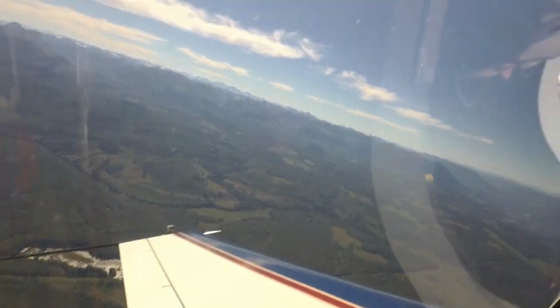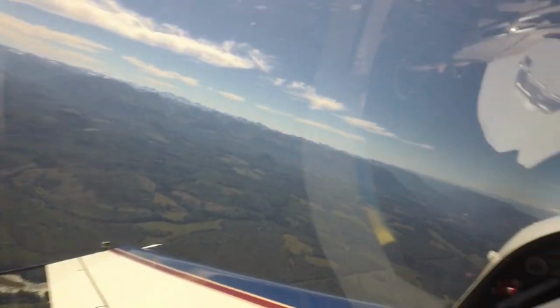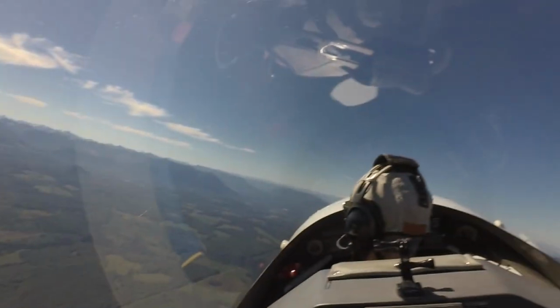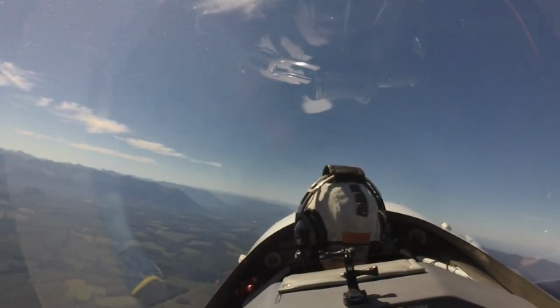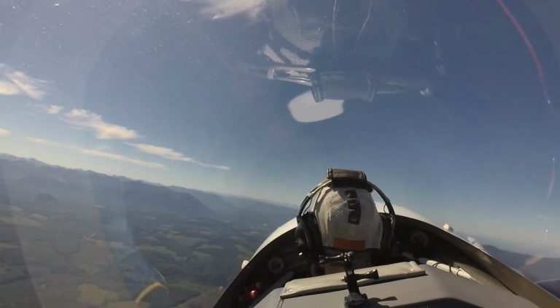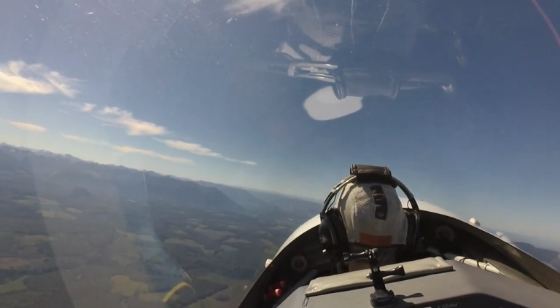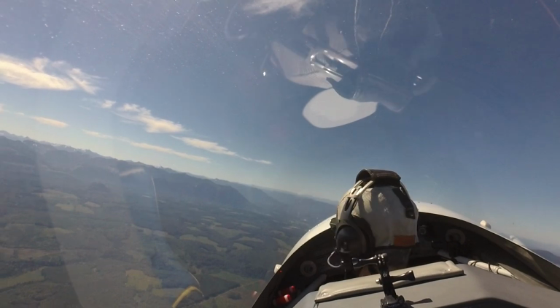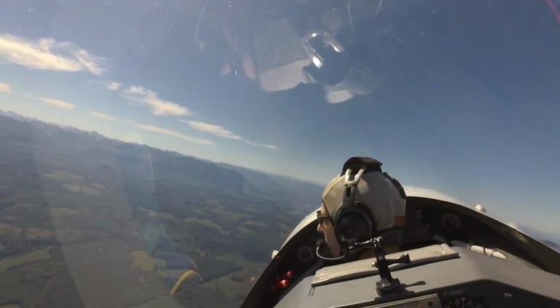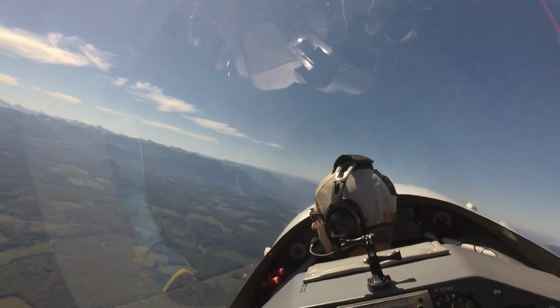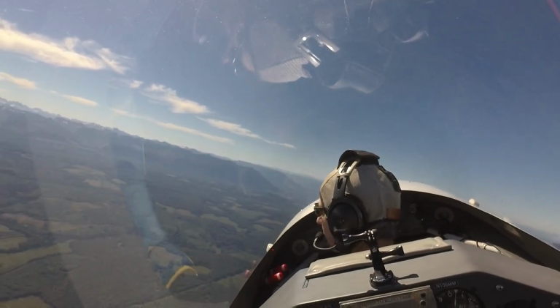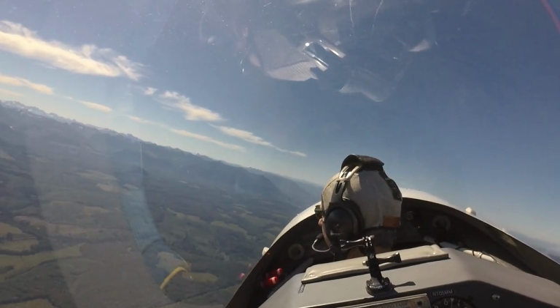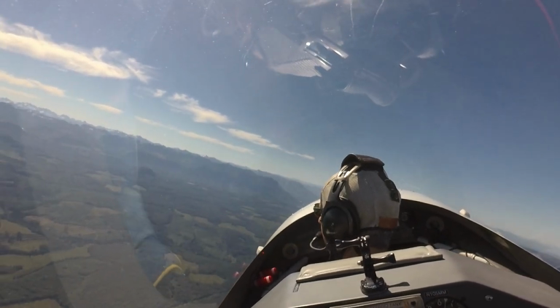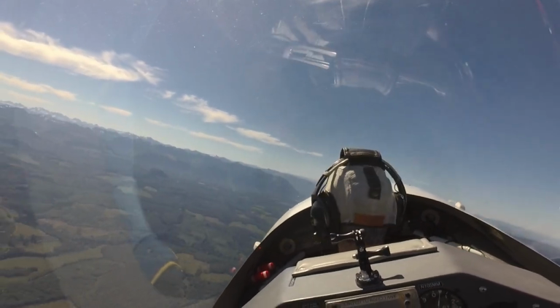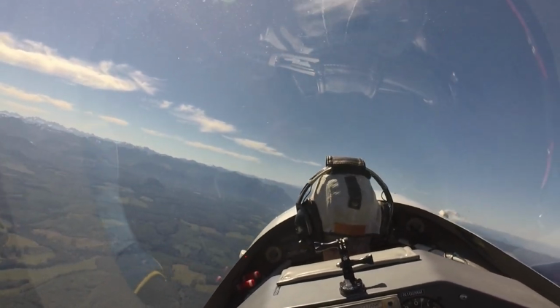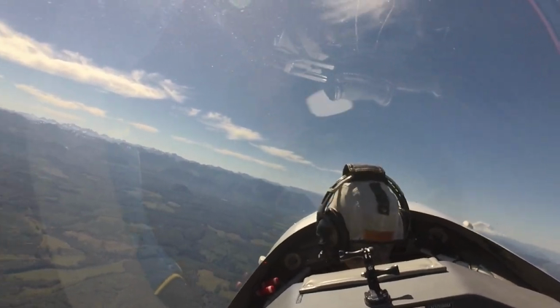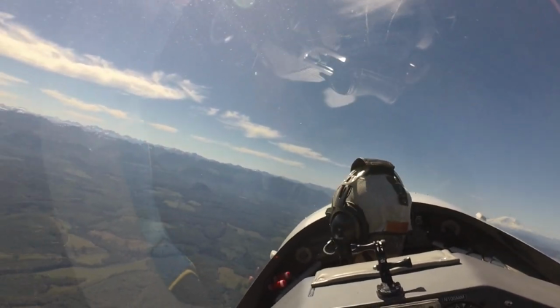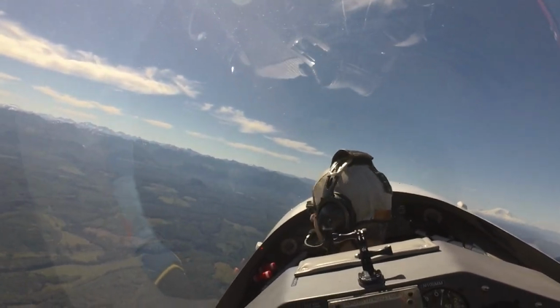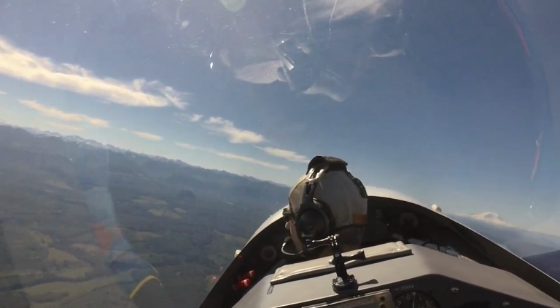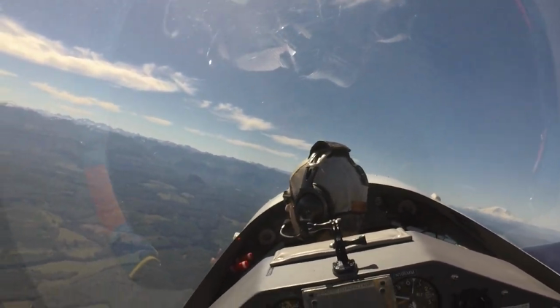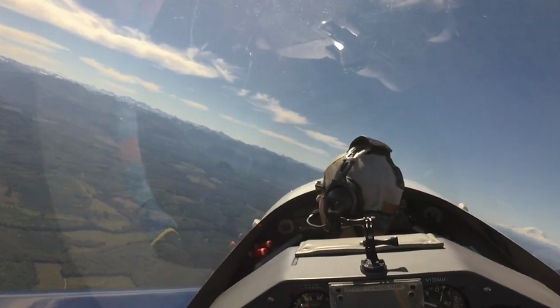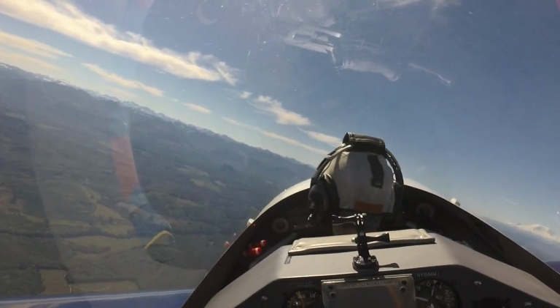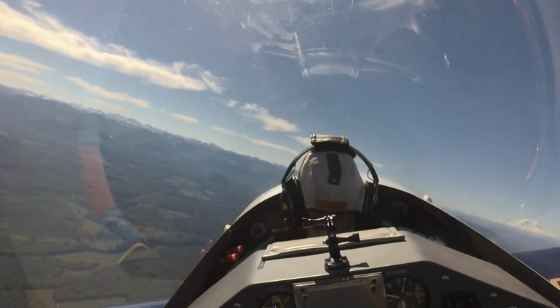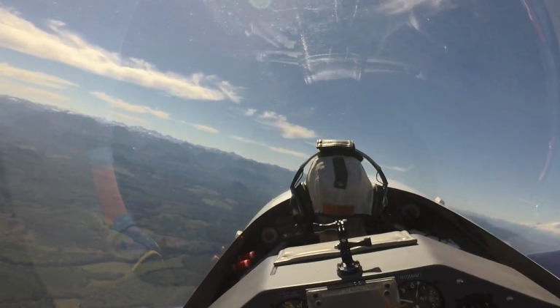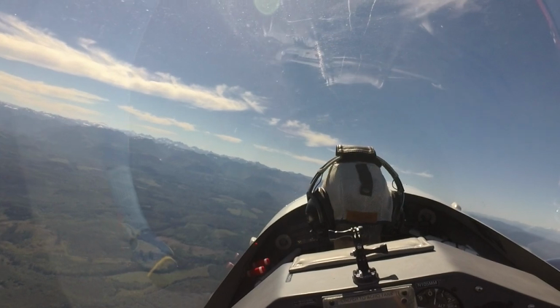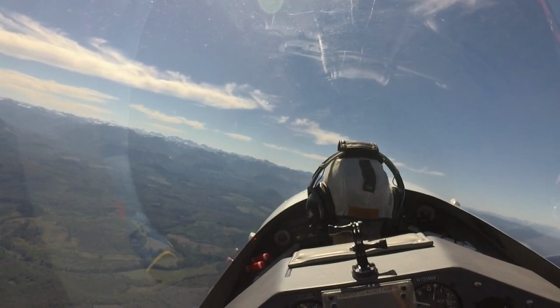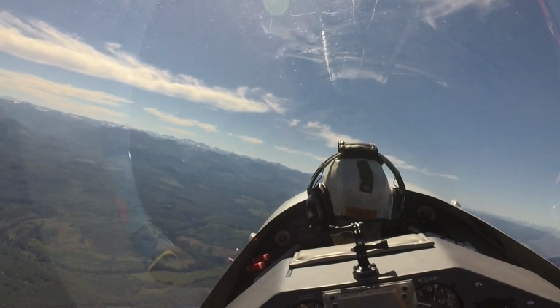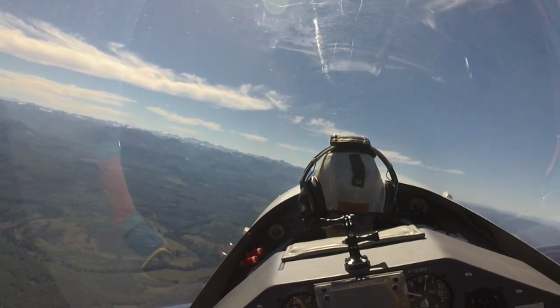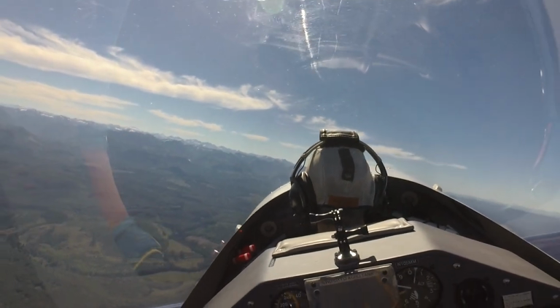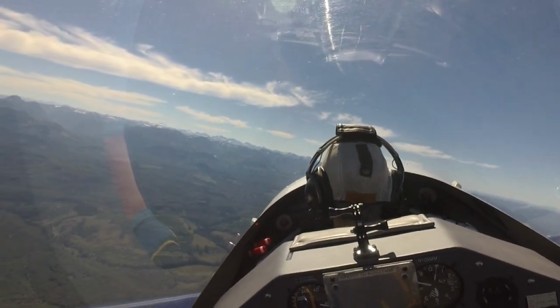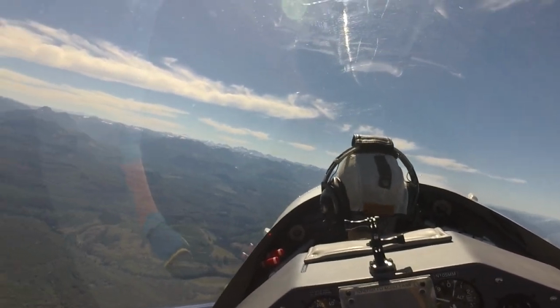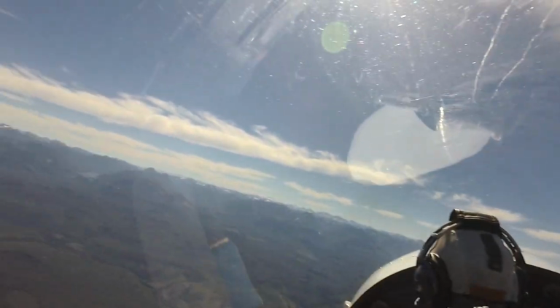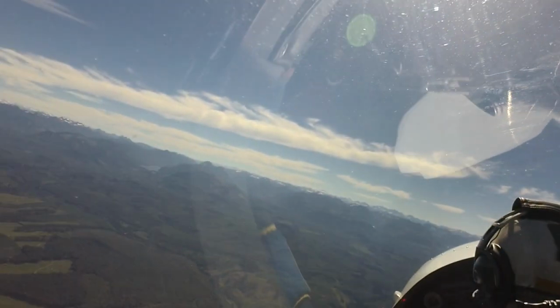Power's coming back. Now I want you to look — here we are in a sort of a normal bank attitude for the traffic pattern. Looking straight ahead, look at the rate at which the nose is going around the horizon. It's nice and comfortable, right?